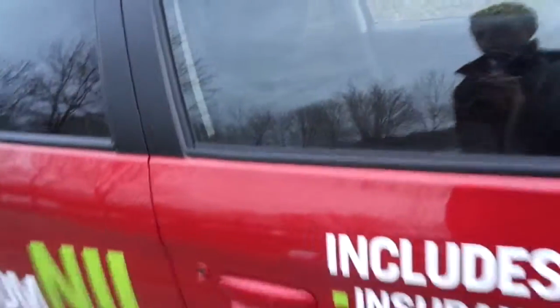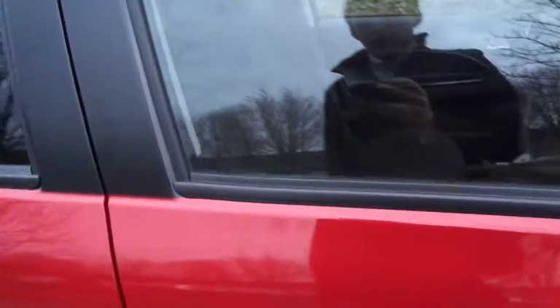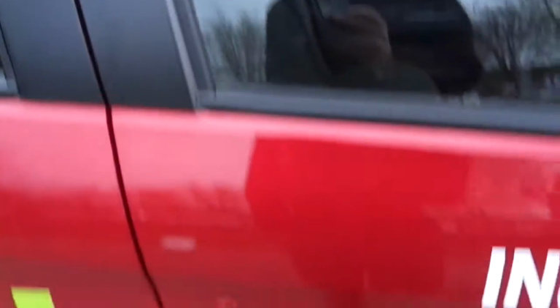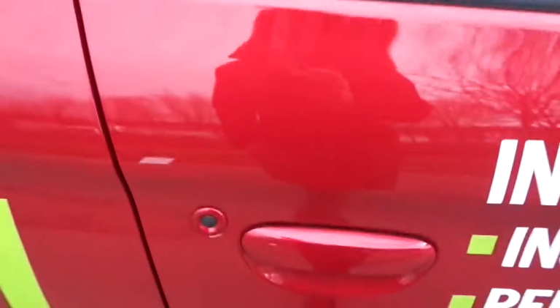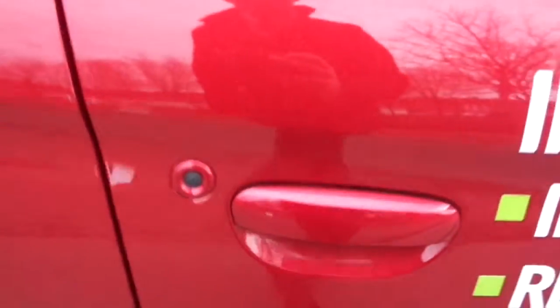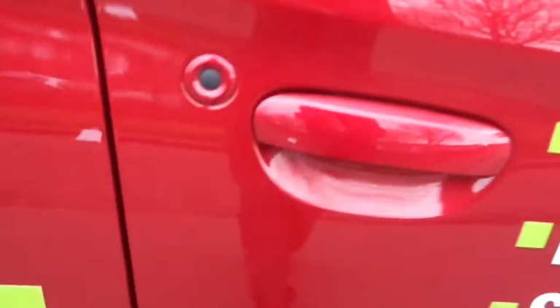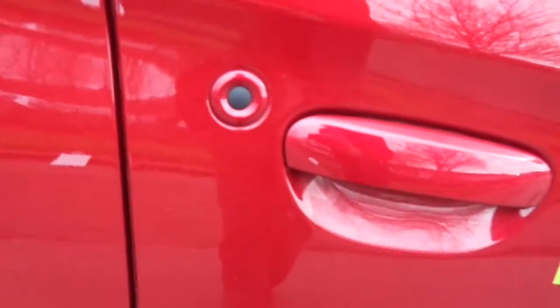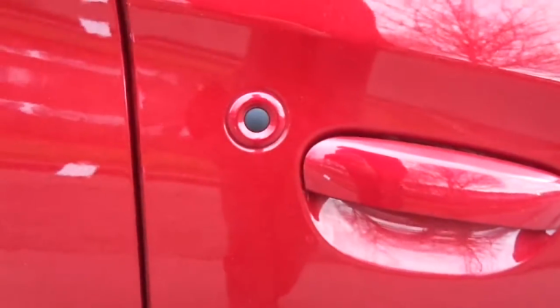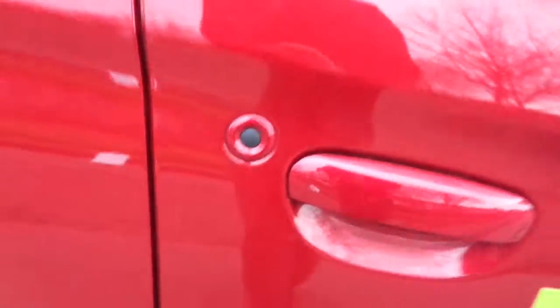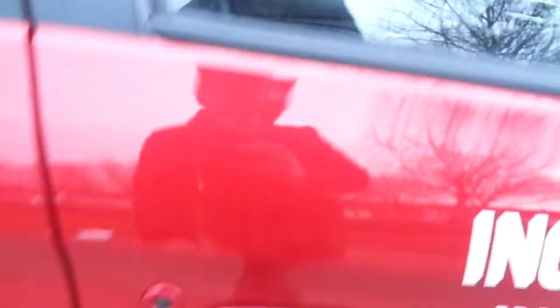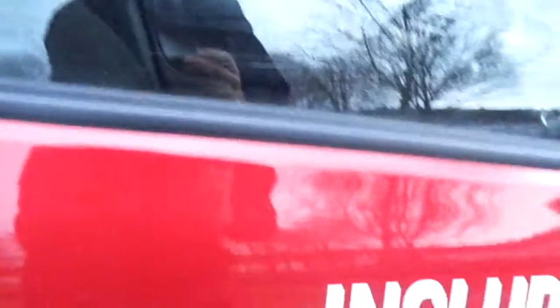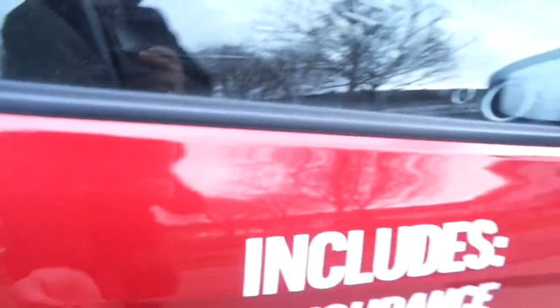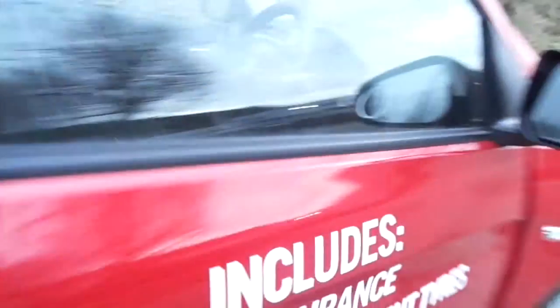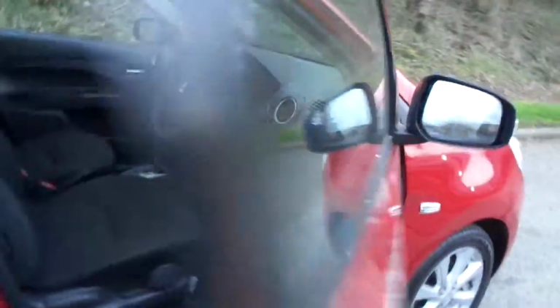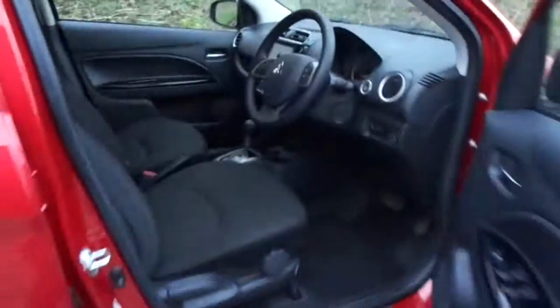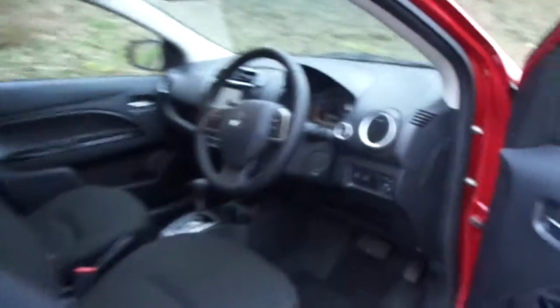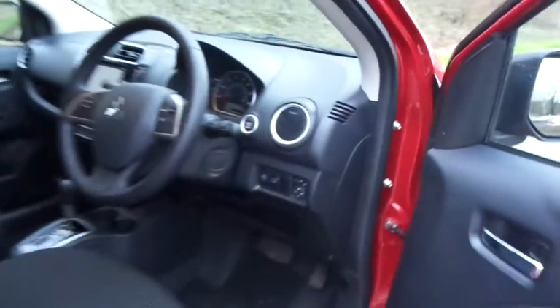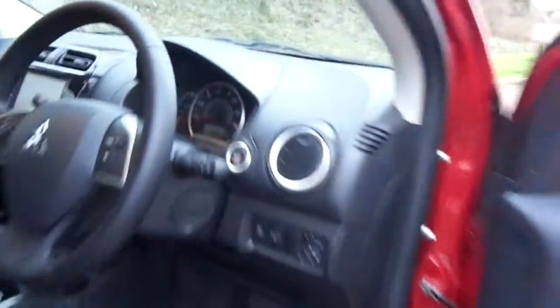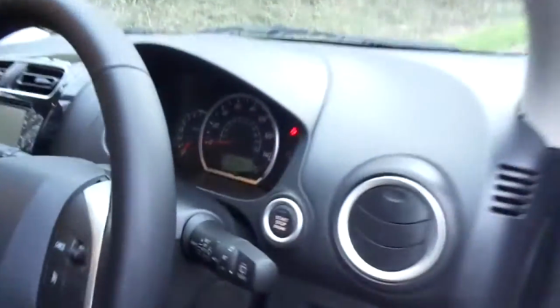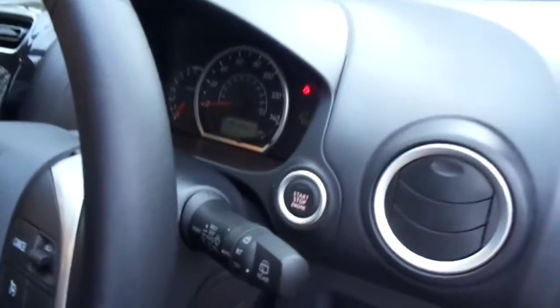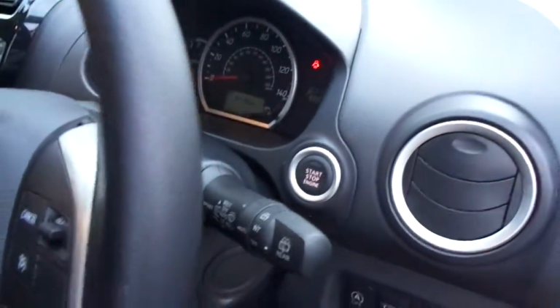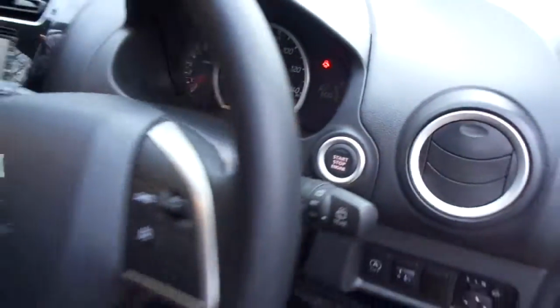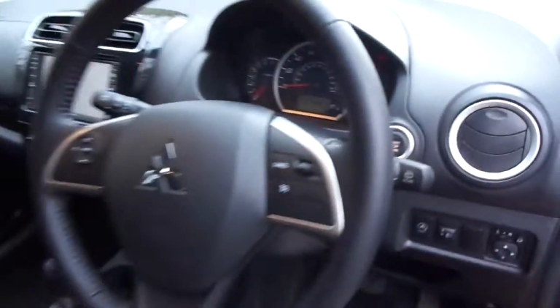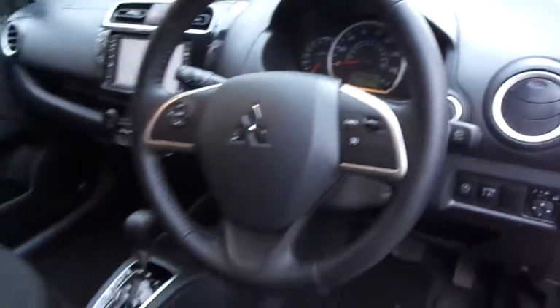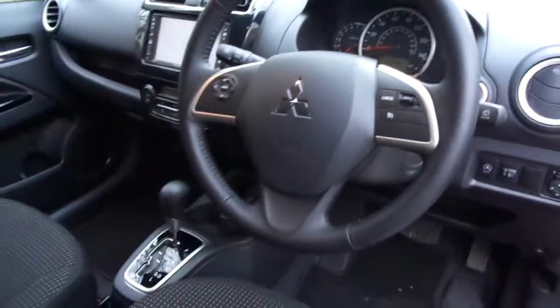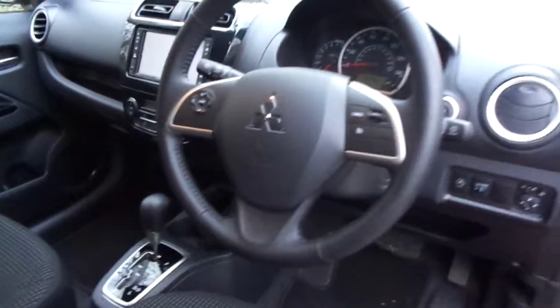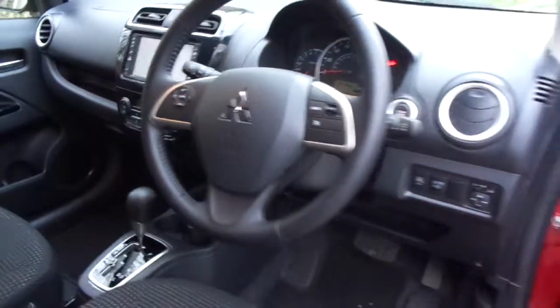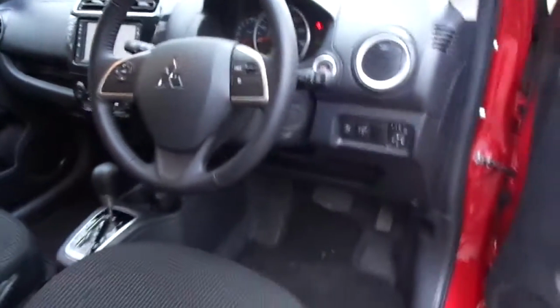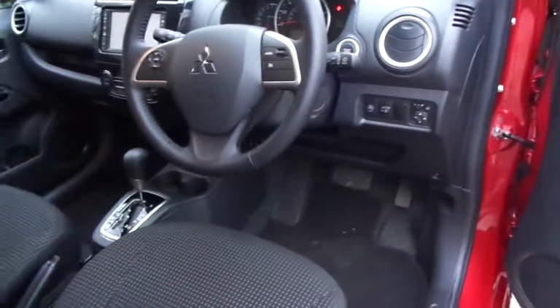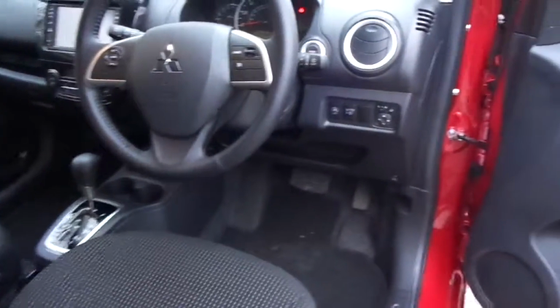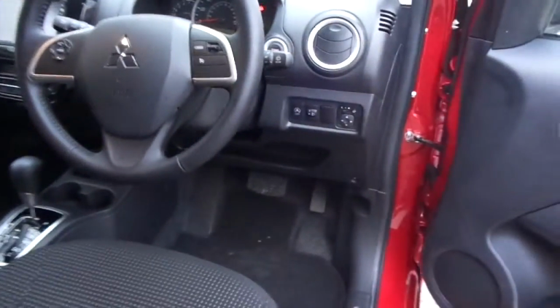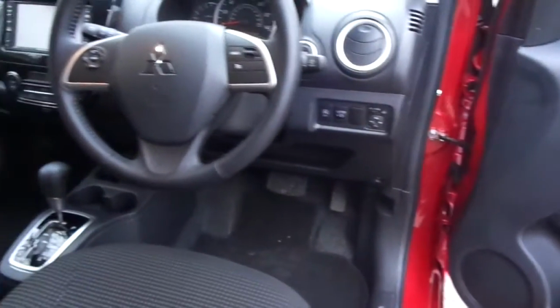We have keyless entry with a black button and keyless start with another black button on the right of the steering wheel. This gives you ease of access getting in and starting the car, and again when leaving the vehicle.